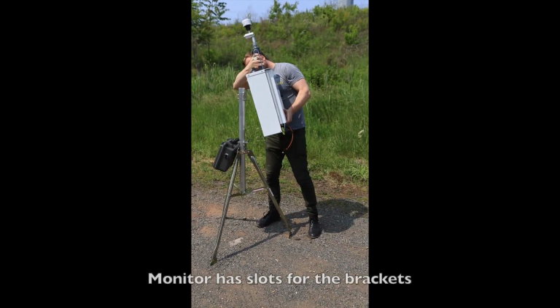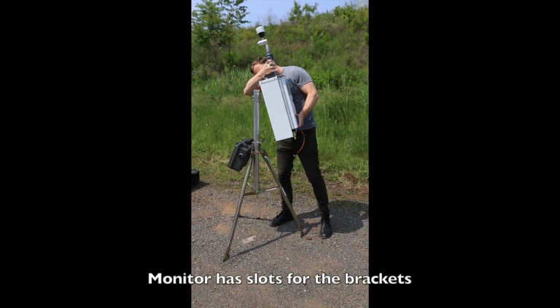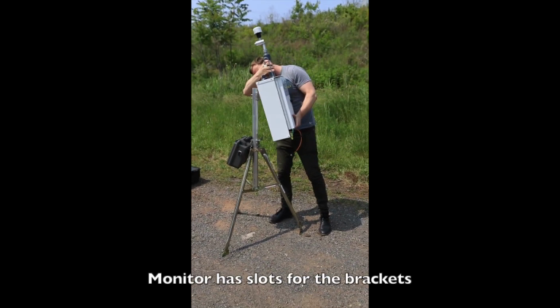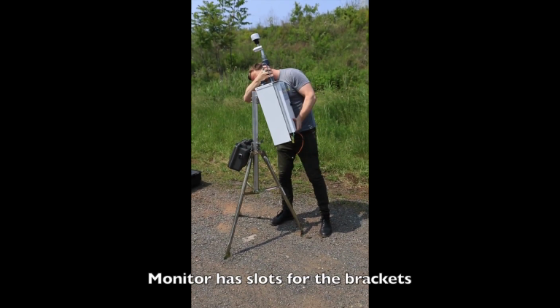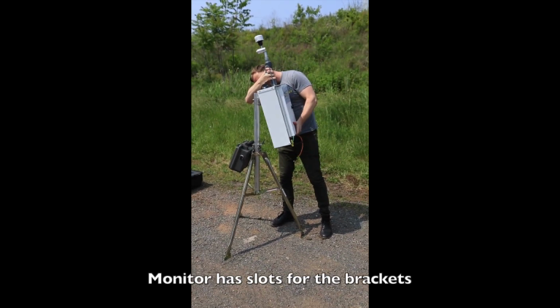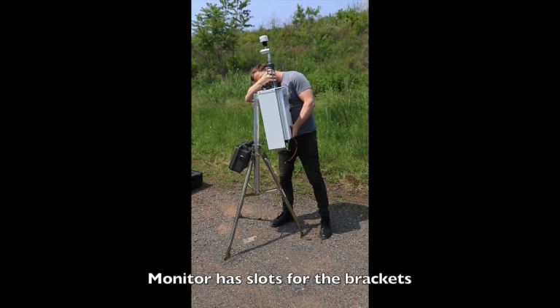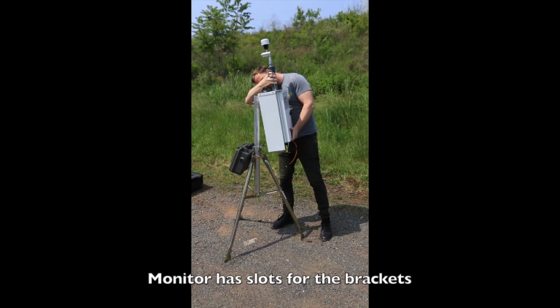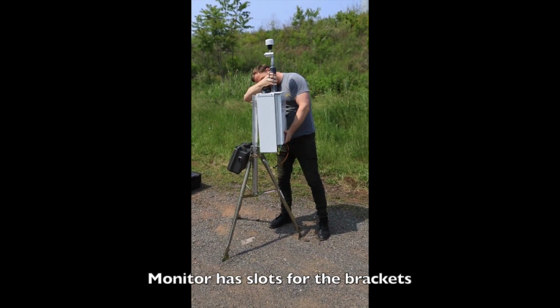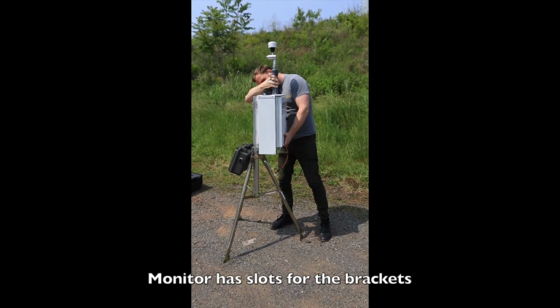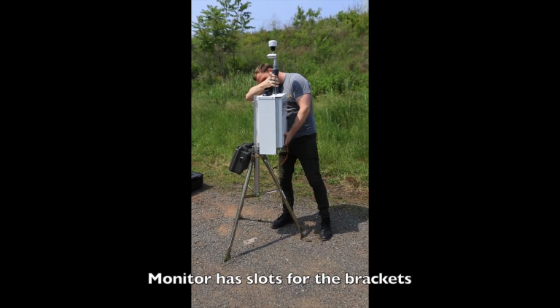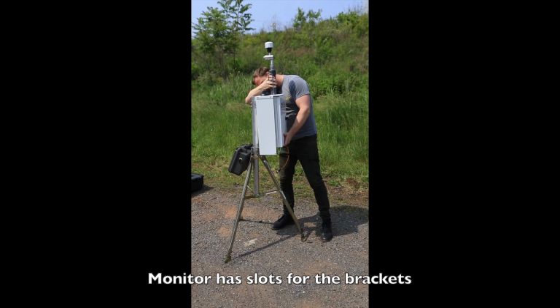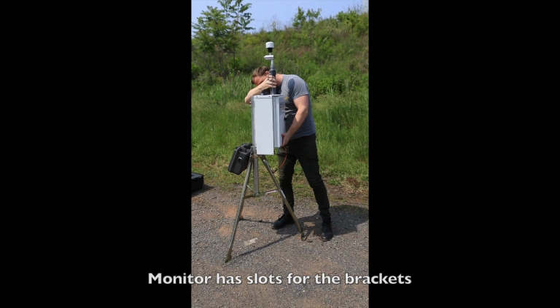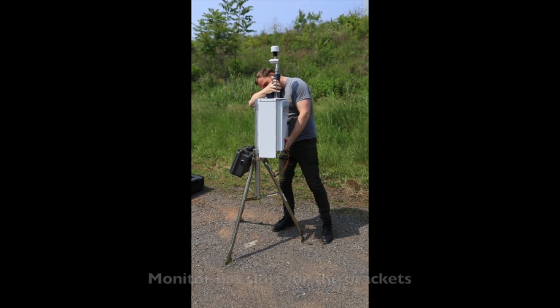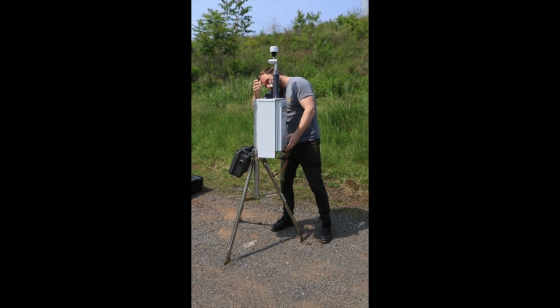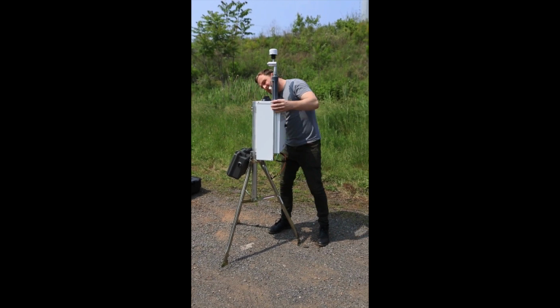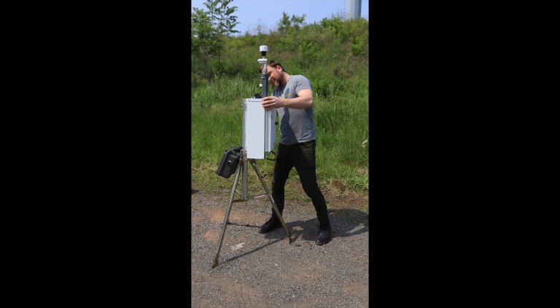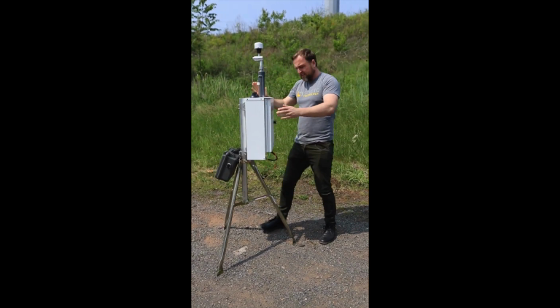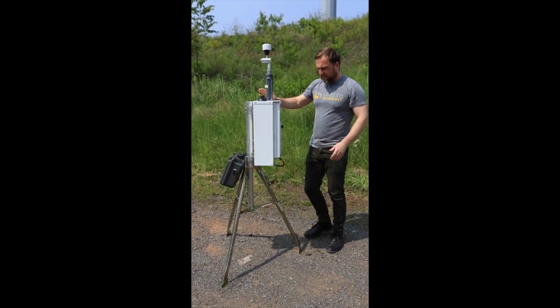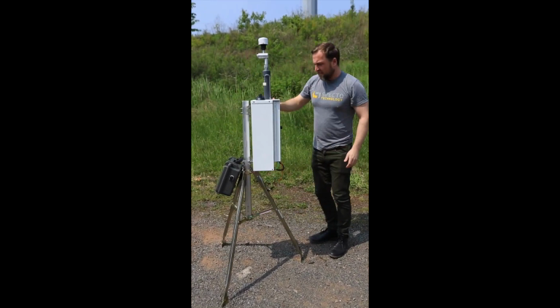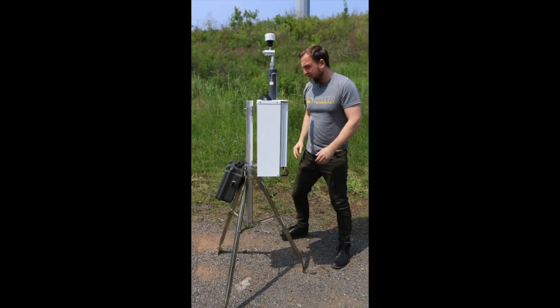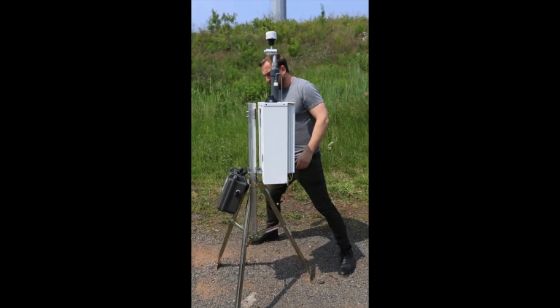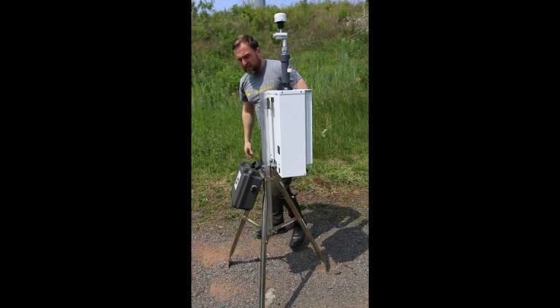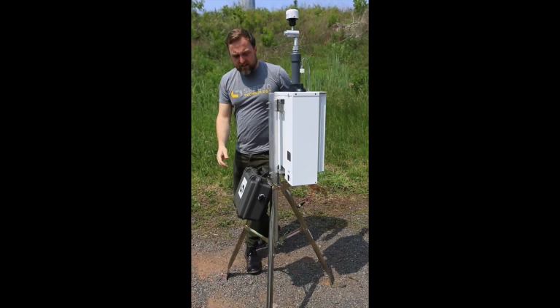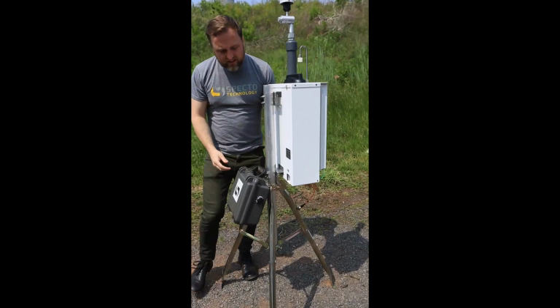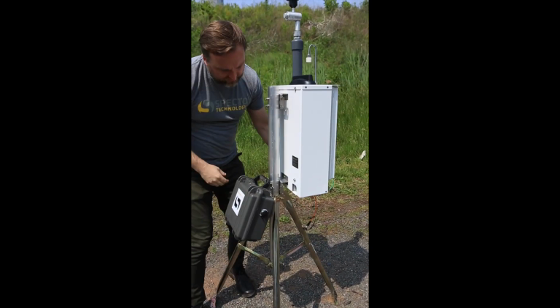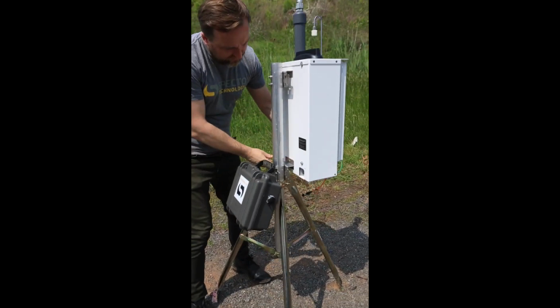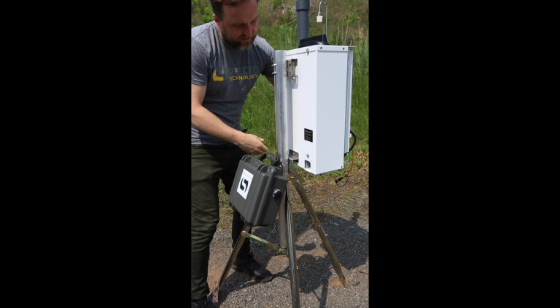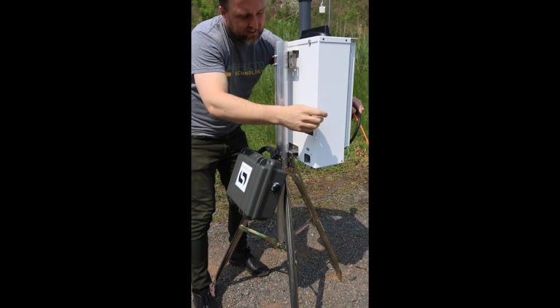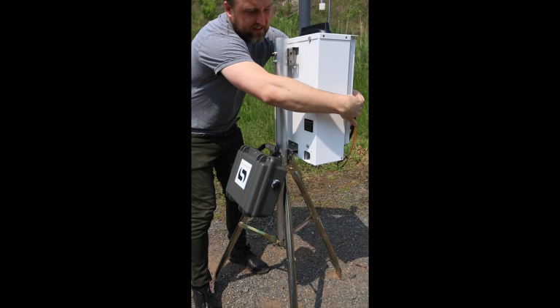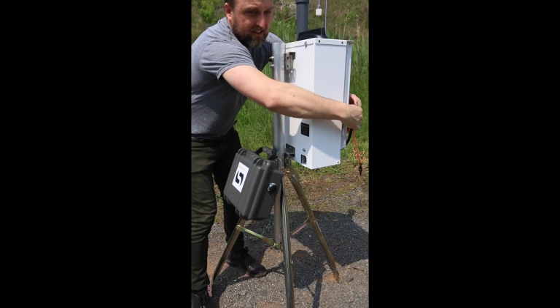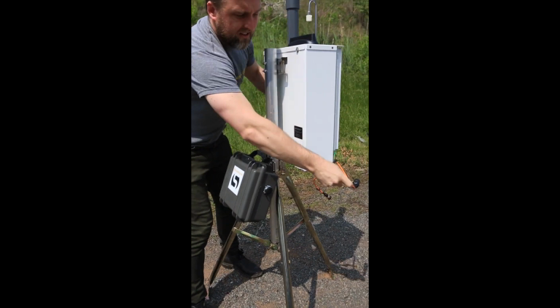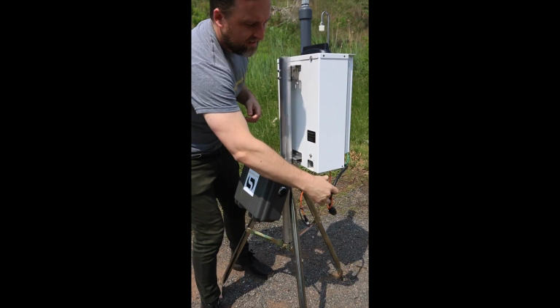On the case we can just attach it to the brackets that are already on the tripod, and they'll just fit snugly onto the monitor.